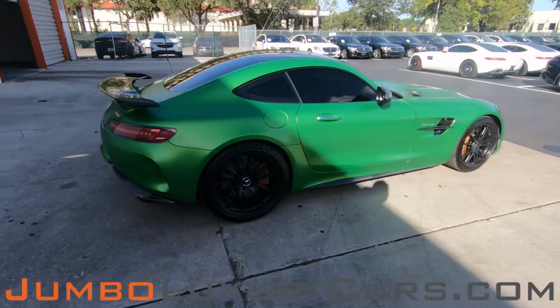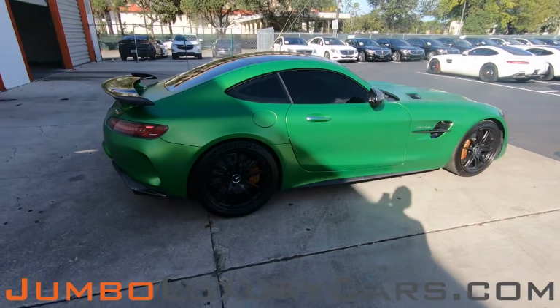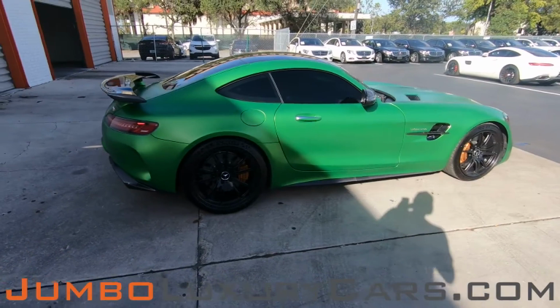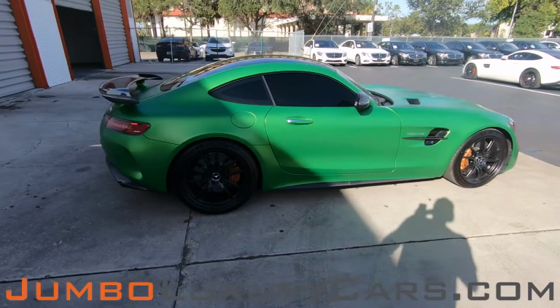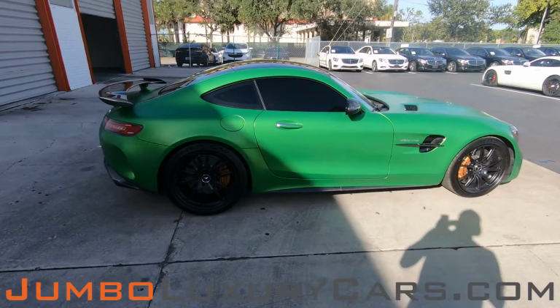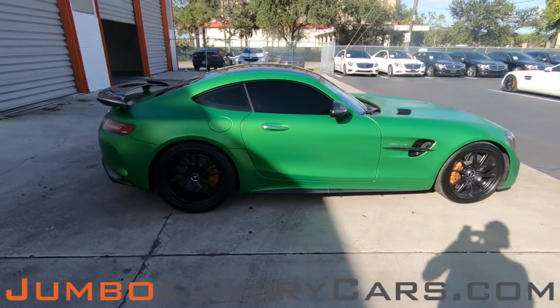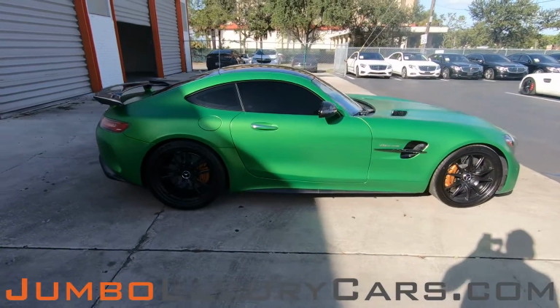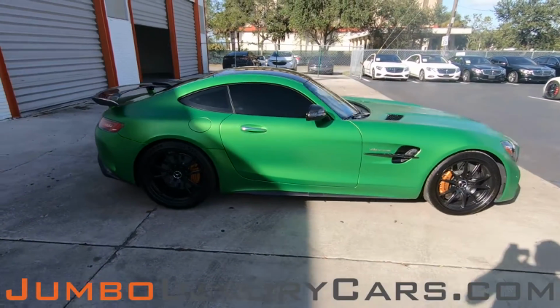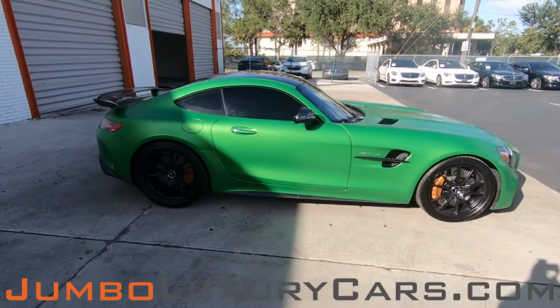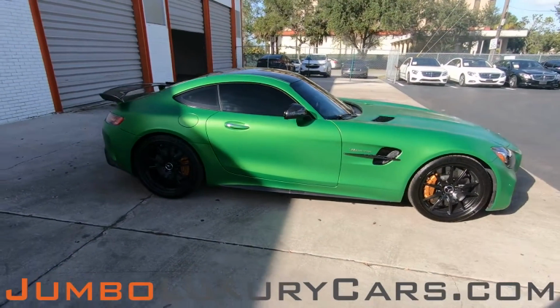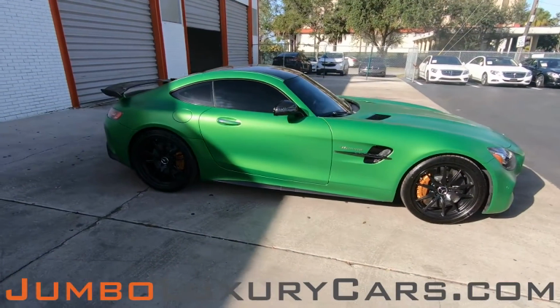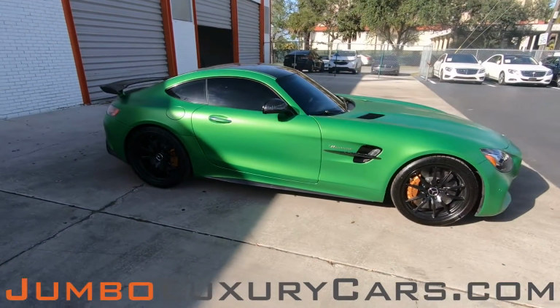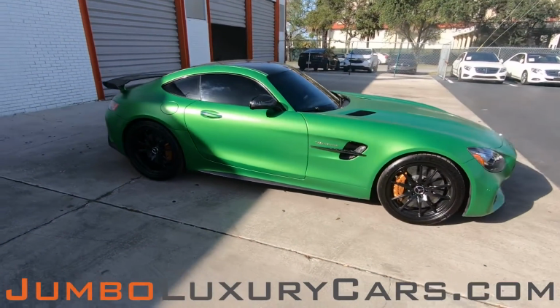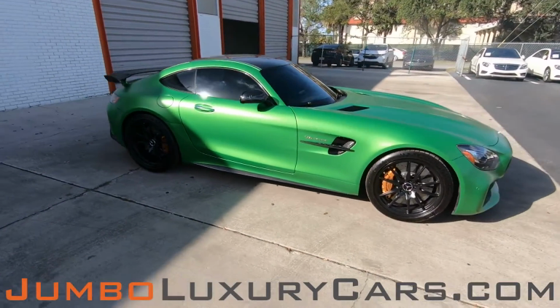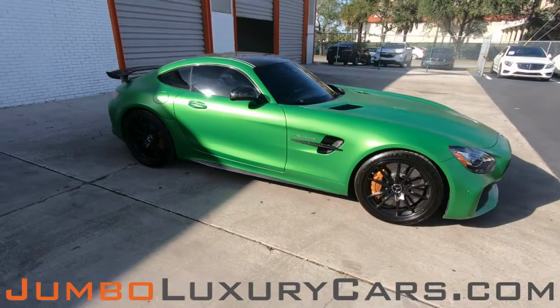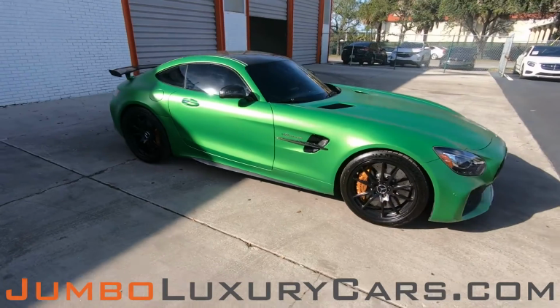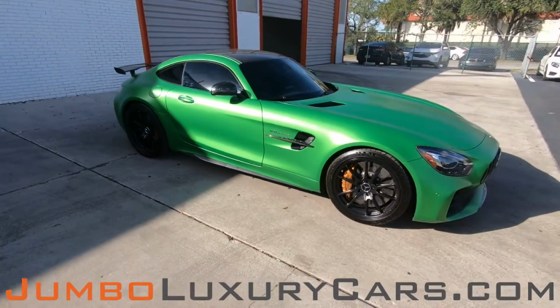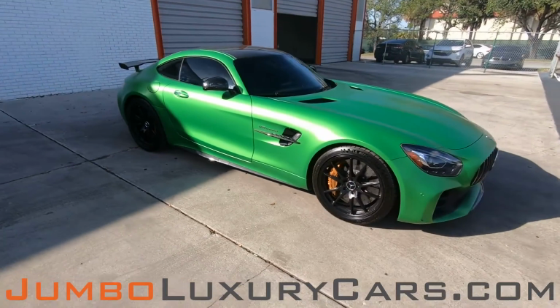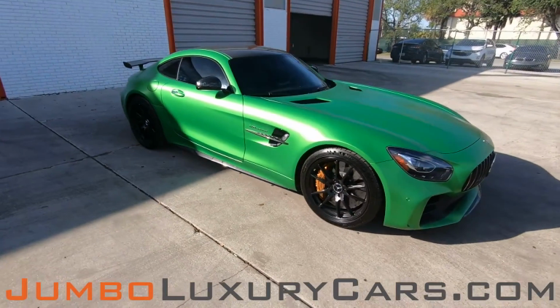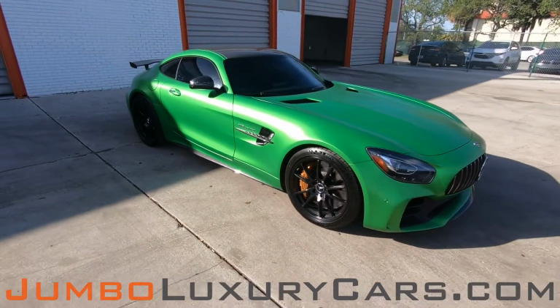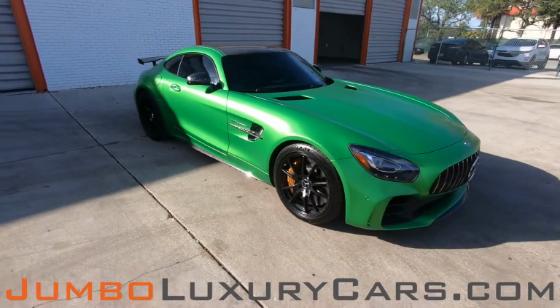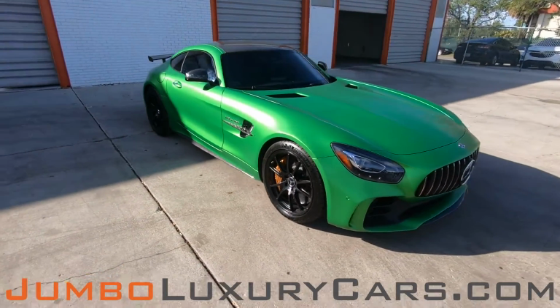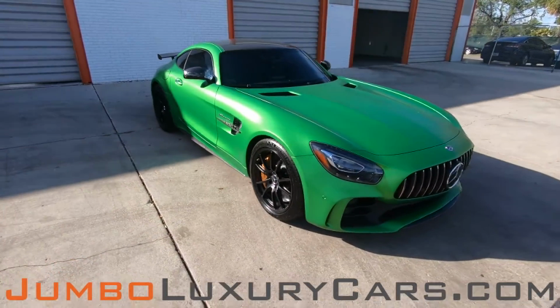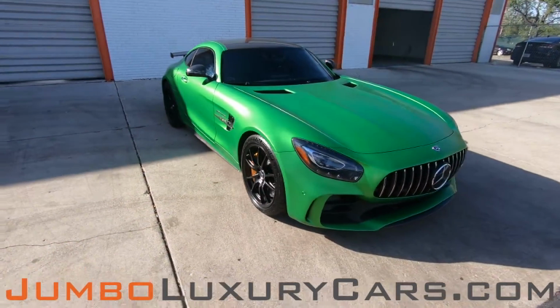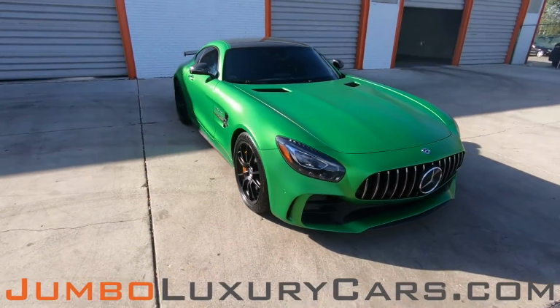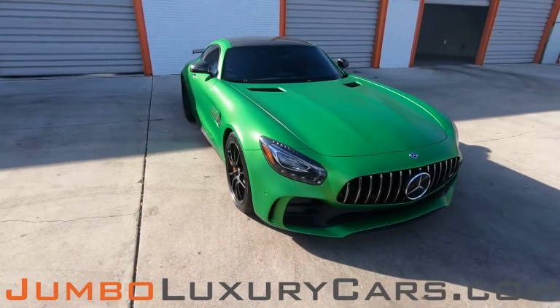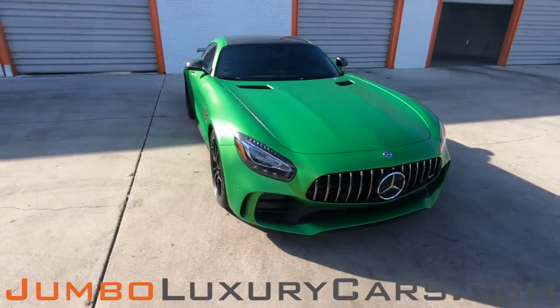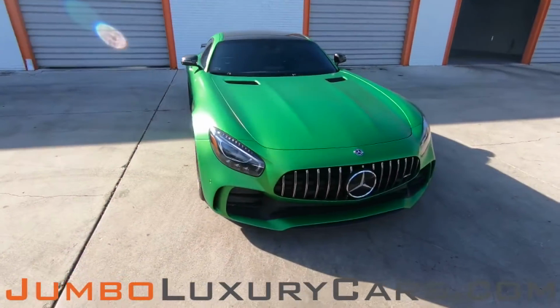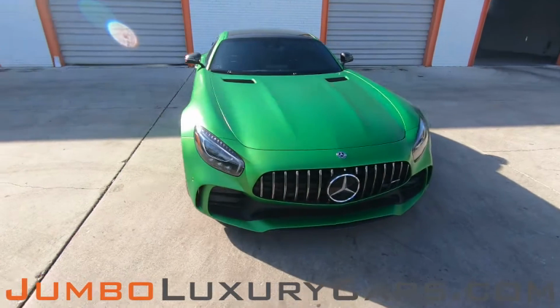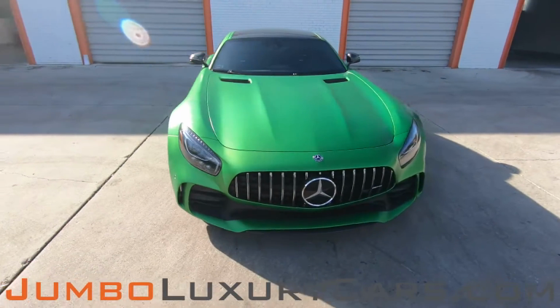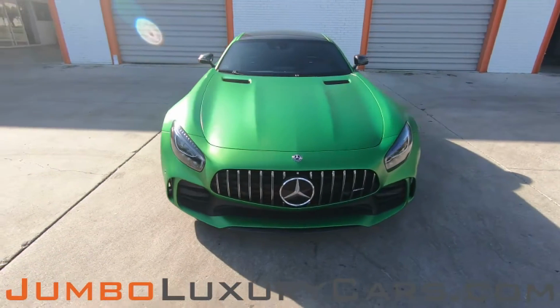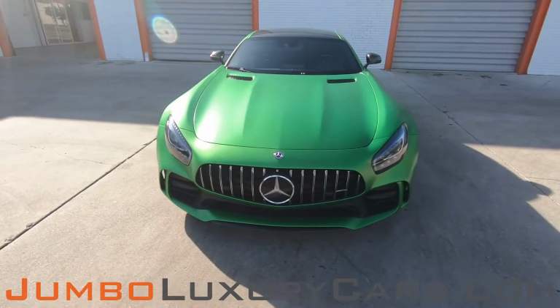Our goal here at Jumbo Luxury Cars is to give you the most transparent buying process. Therefore, I'll be showing you a detailed video showing you any scratches, dents, or damages that the vehicle may have, along with its options.